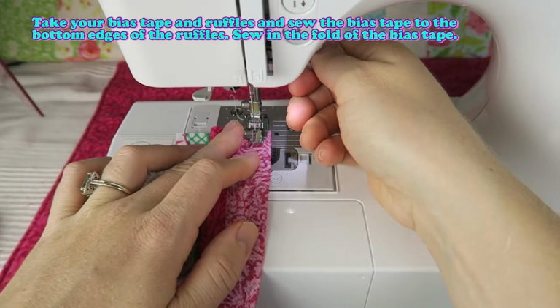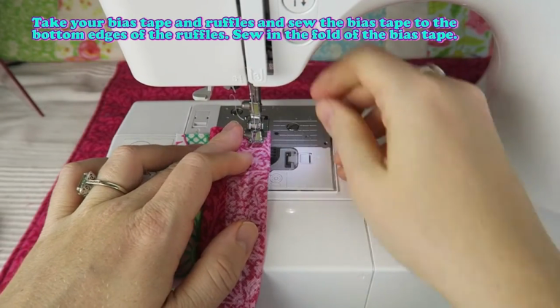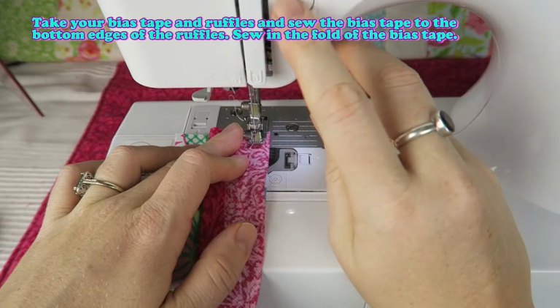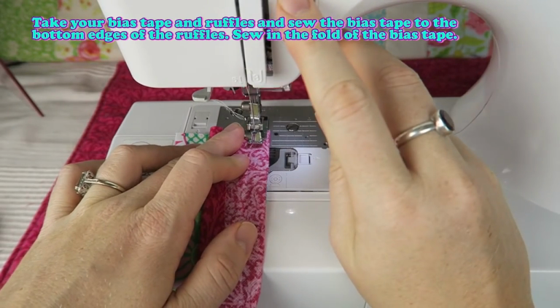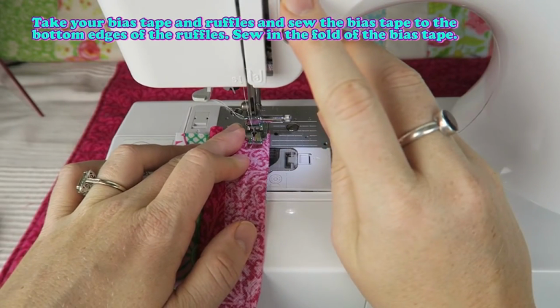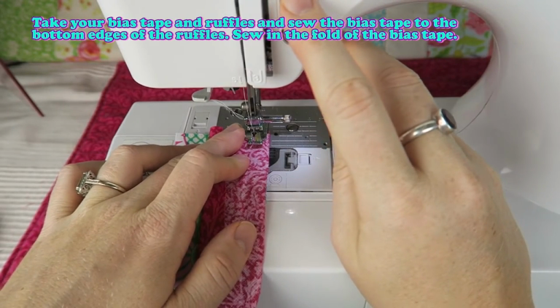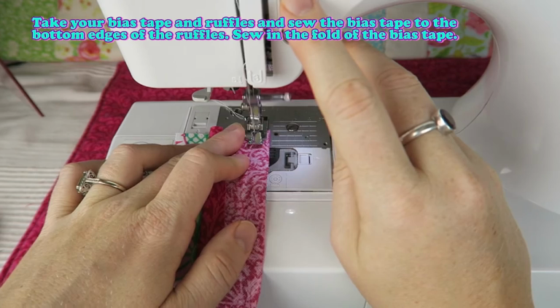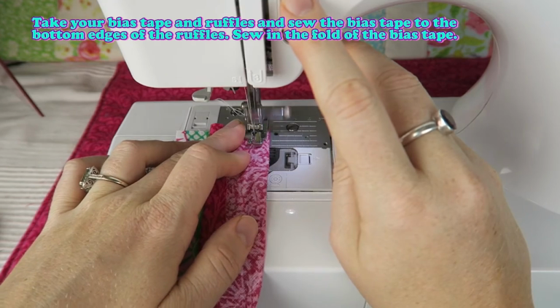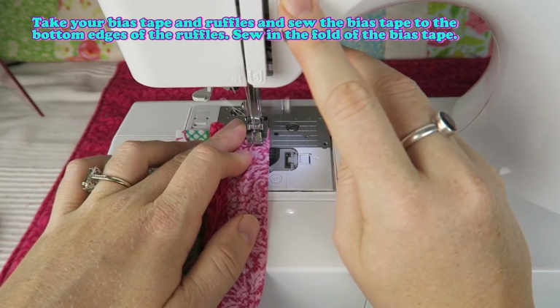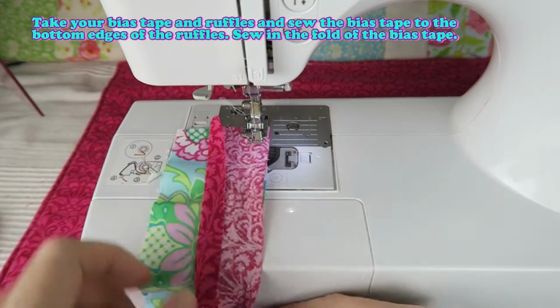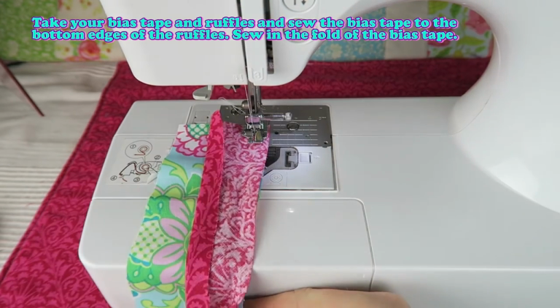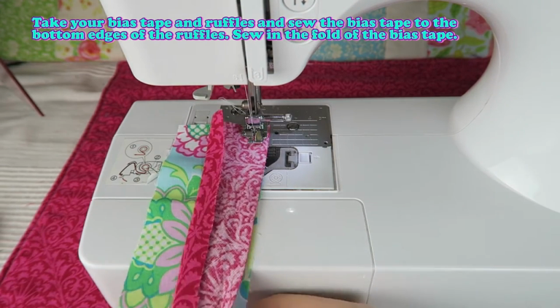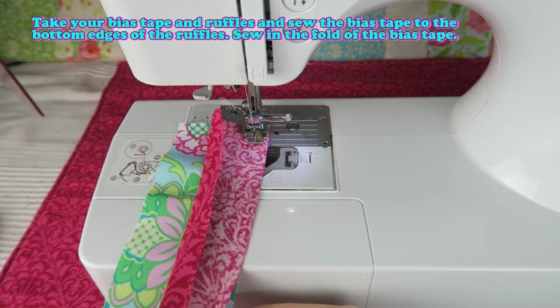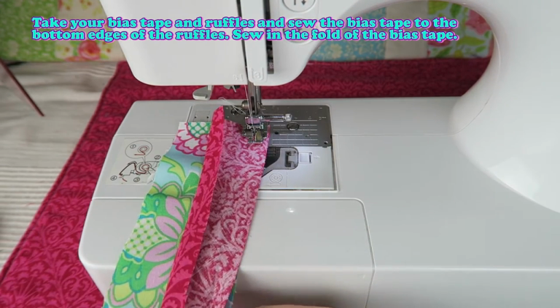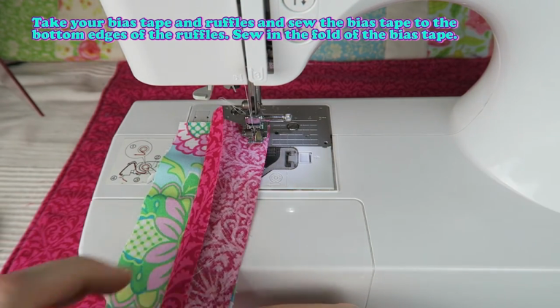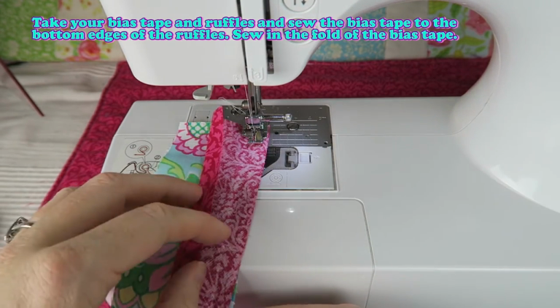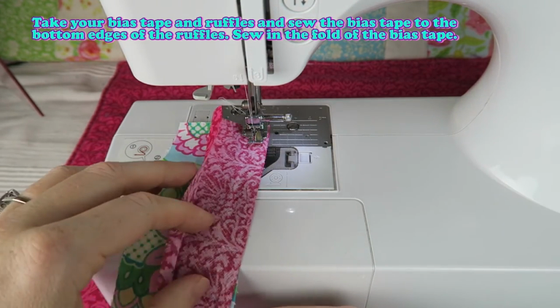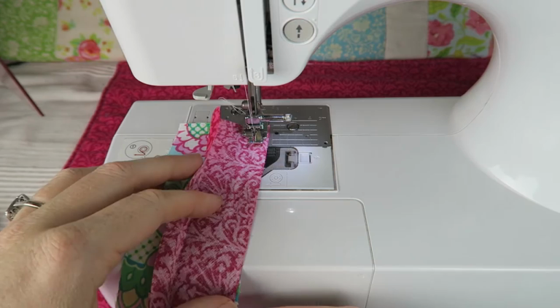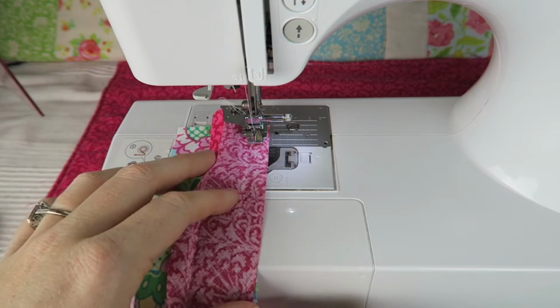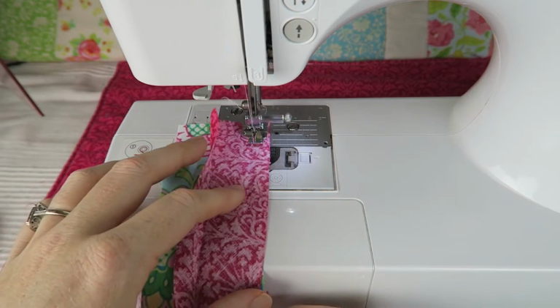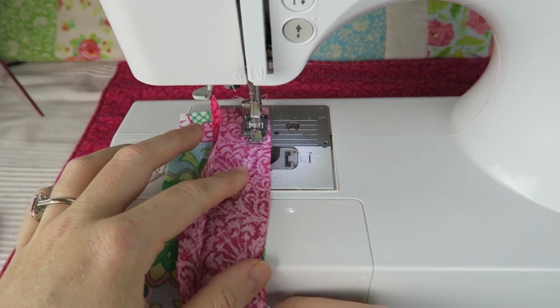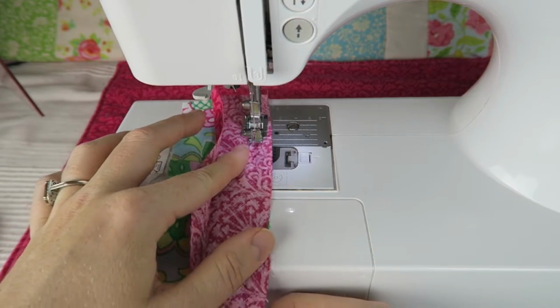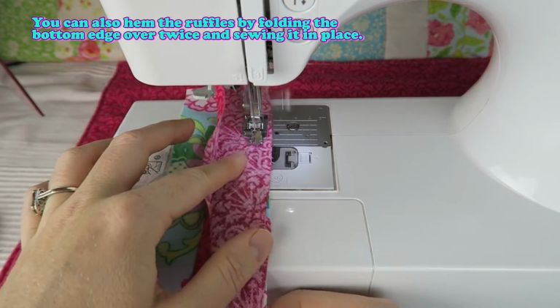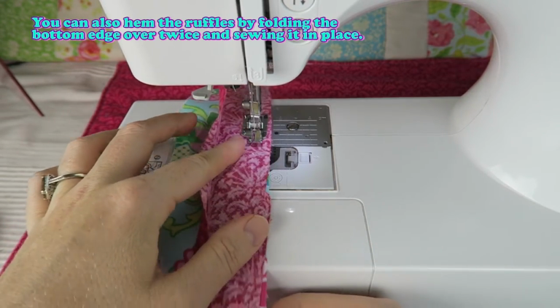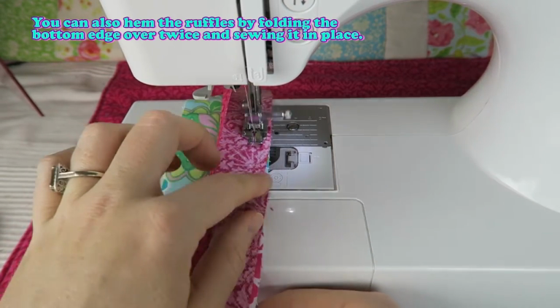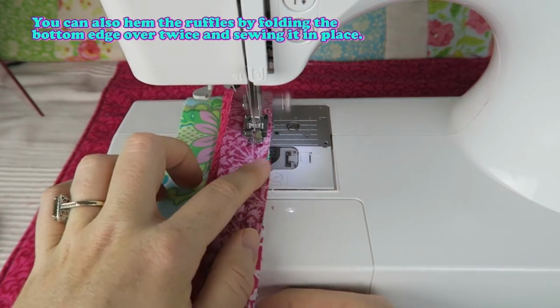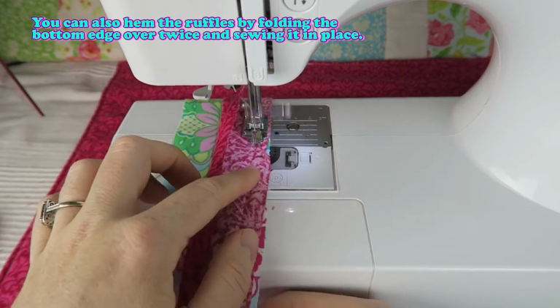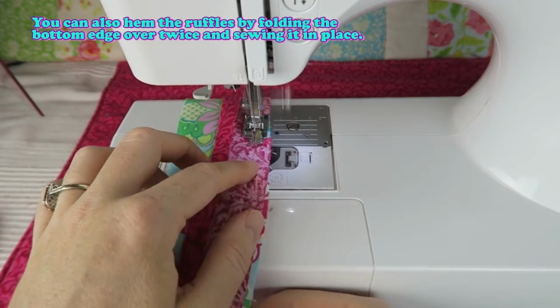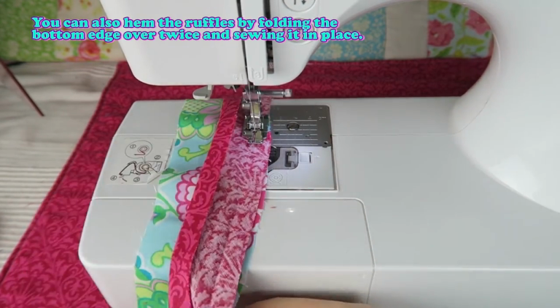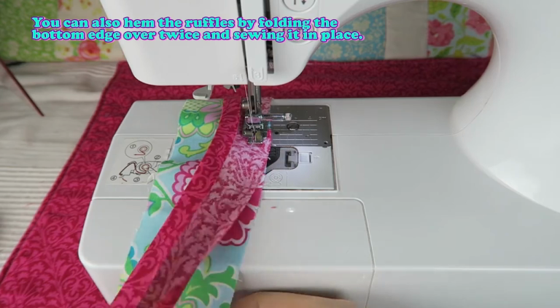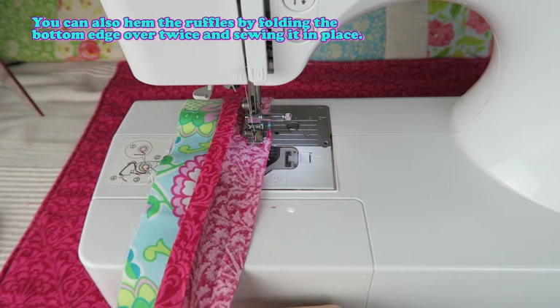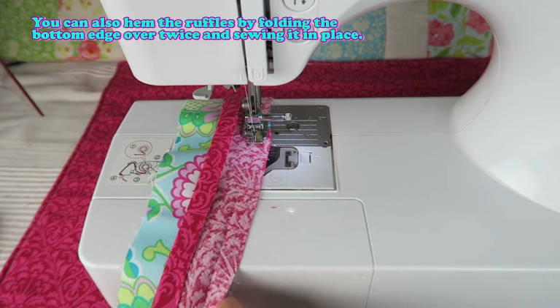Take your bias tape and ruffles and sew the bias tape to the bottom edges of the ruffles. Sew in the fold of the bias tape. You can also hem the ruffles by folding the bottom edge over twice and sewing it in place.